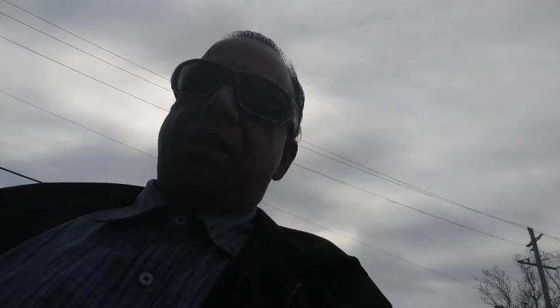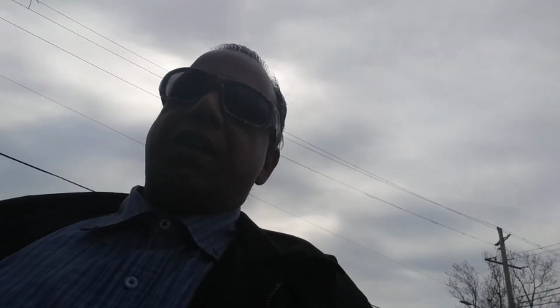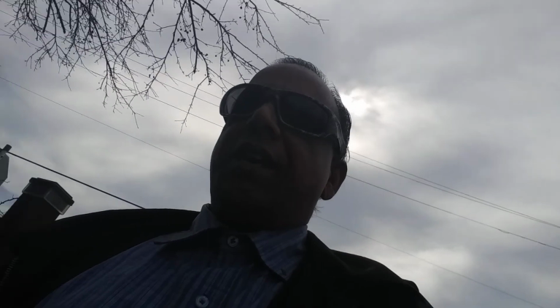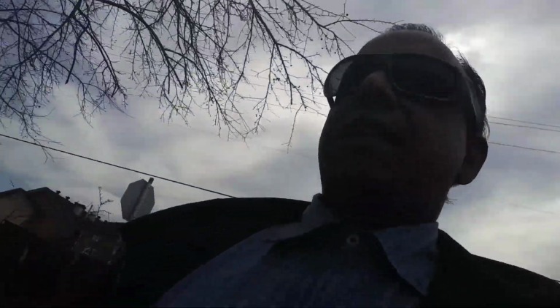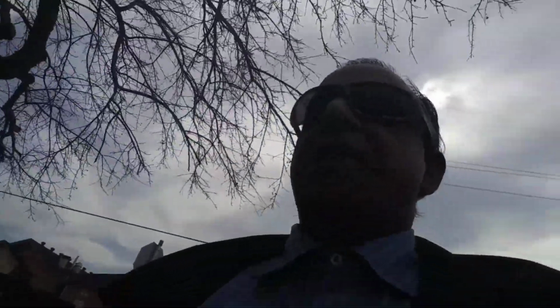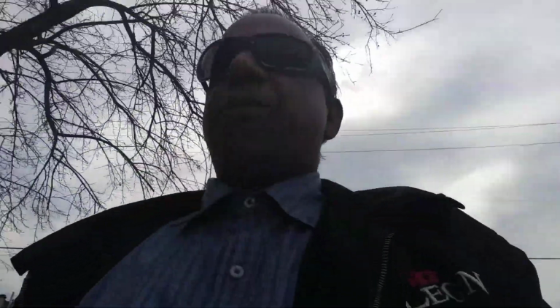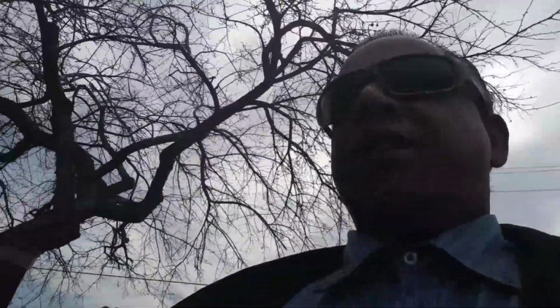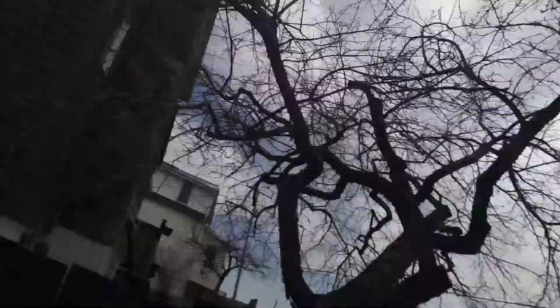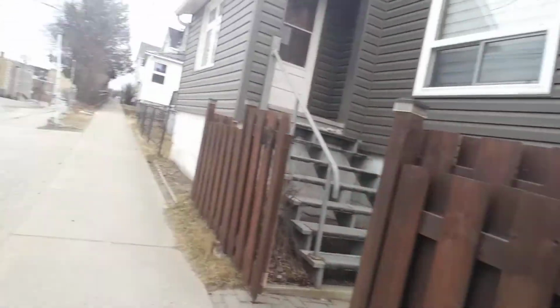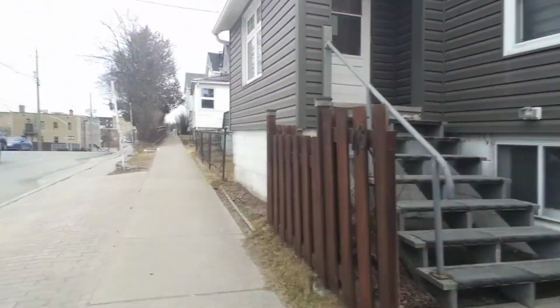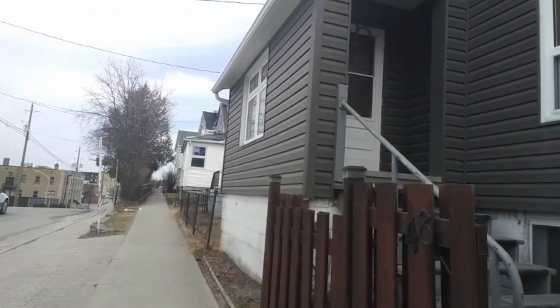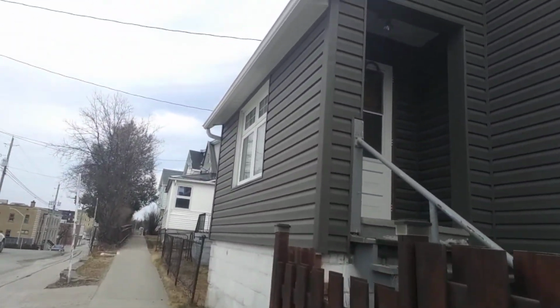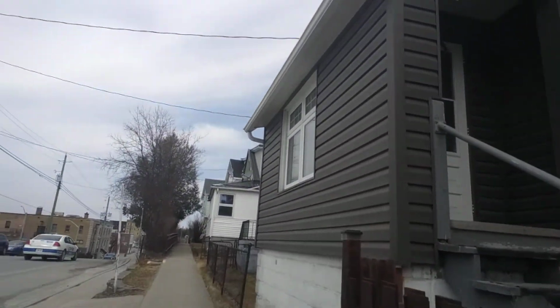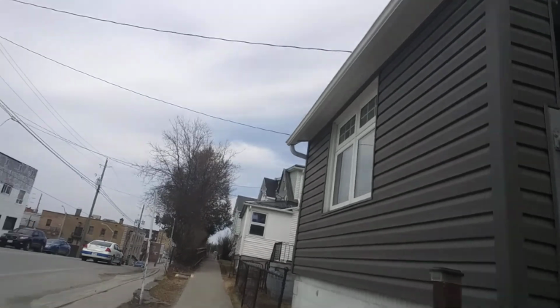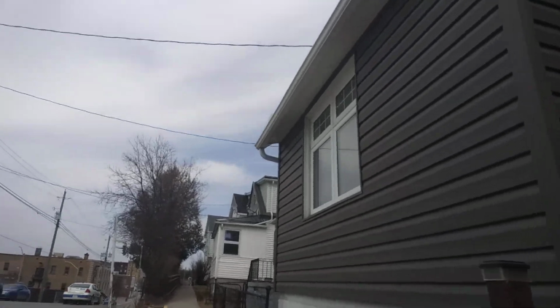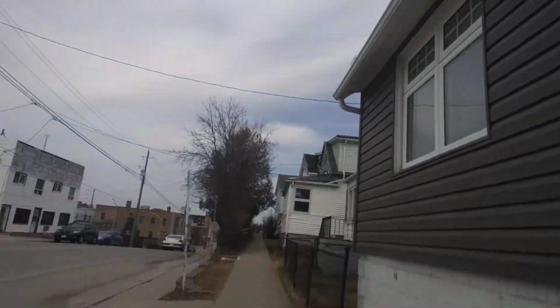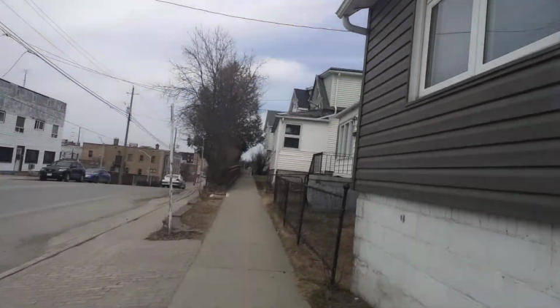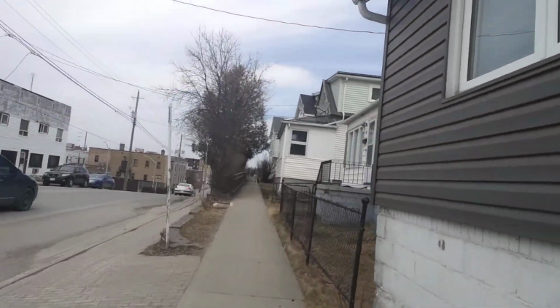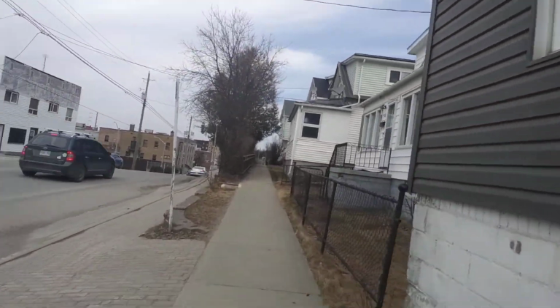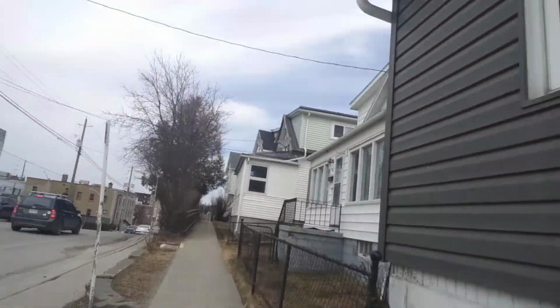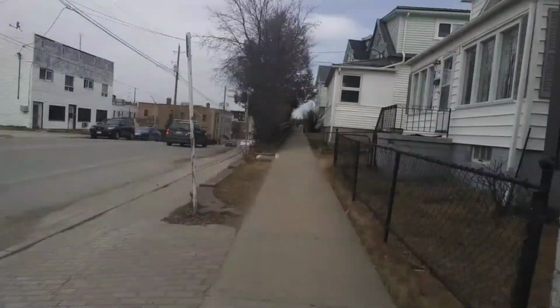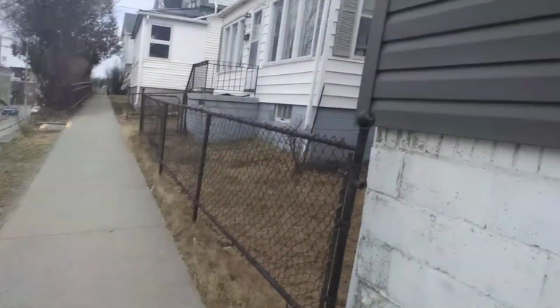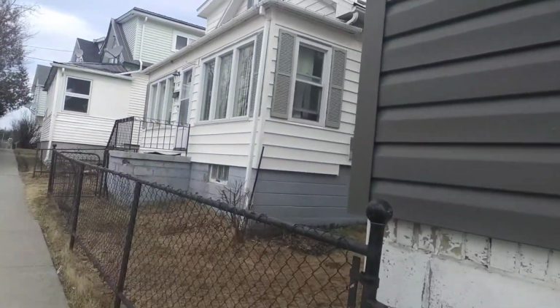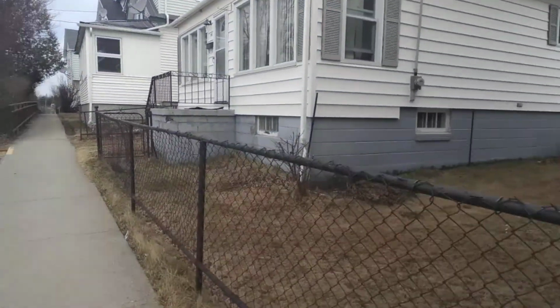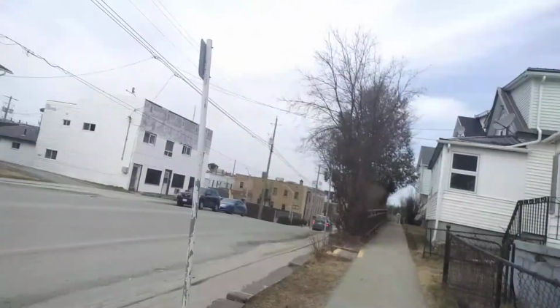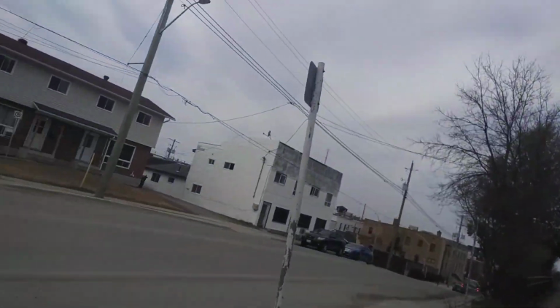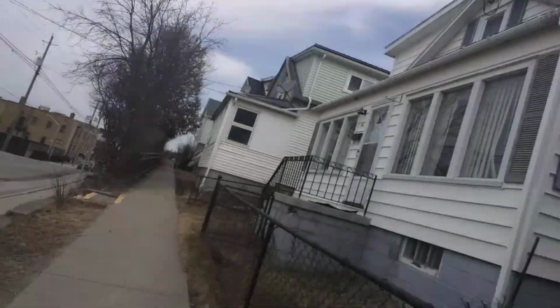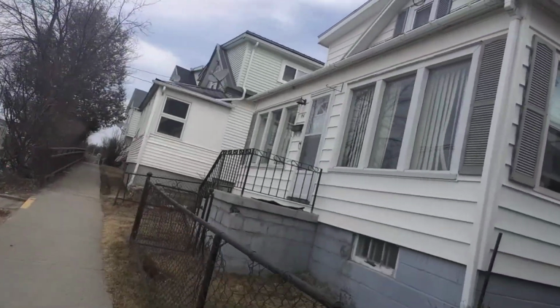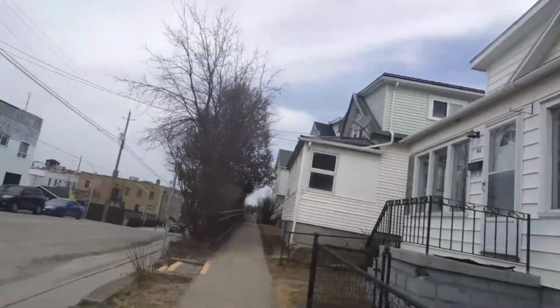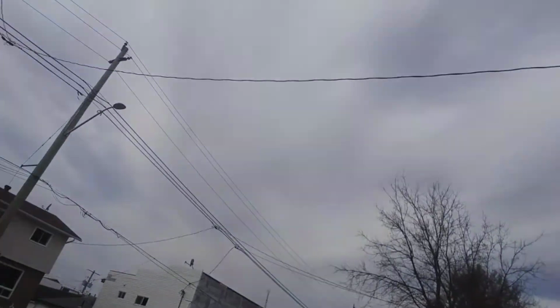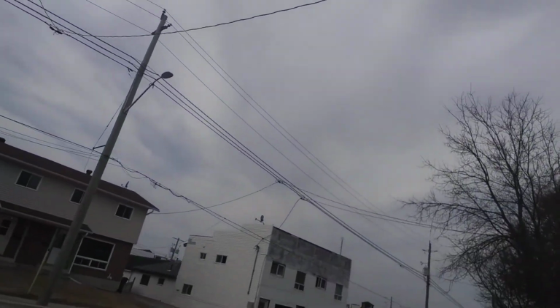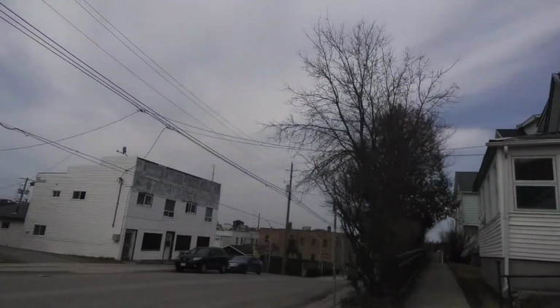I'm walking here. I'll show you guys where I'm walking down the hill here. You guys can see I'm walking down the hill. I'll show you guys this building.